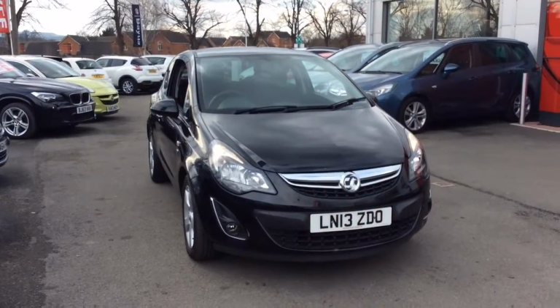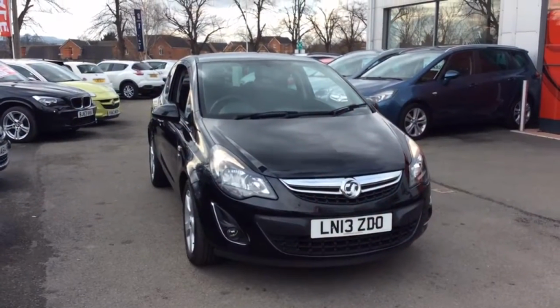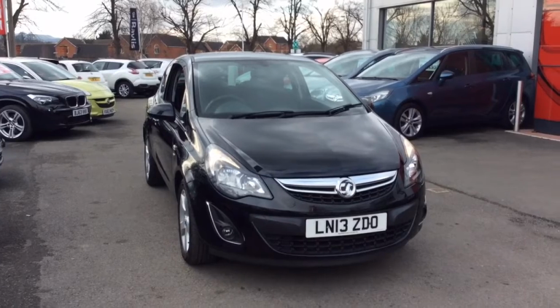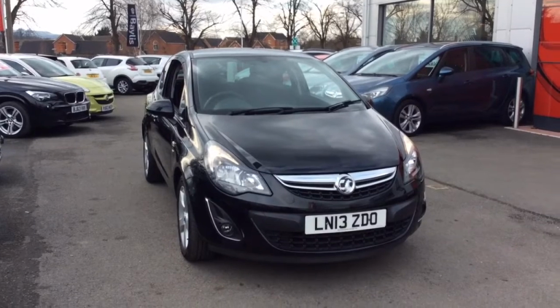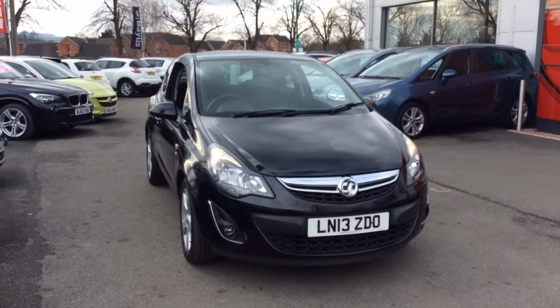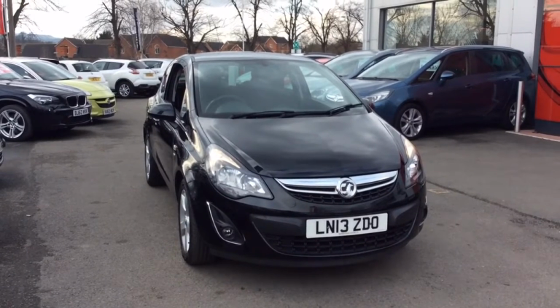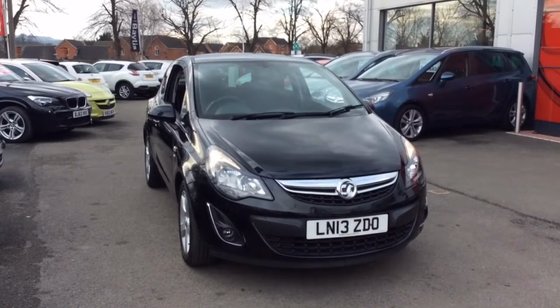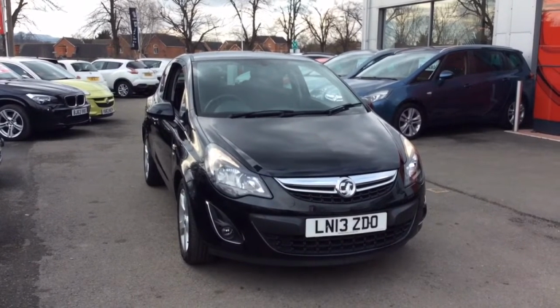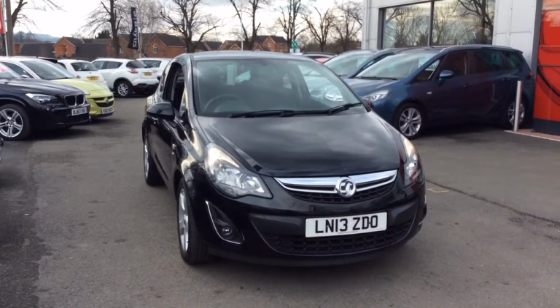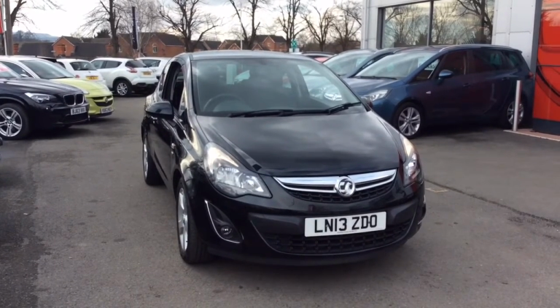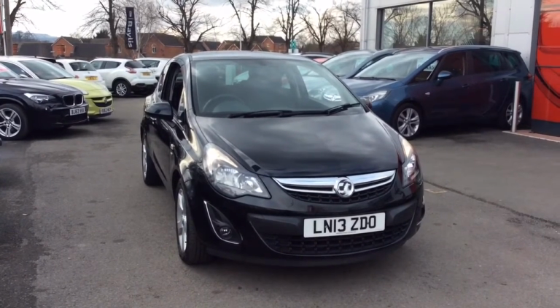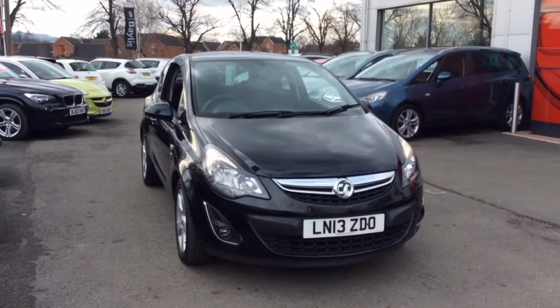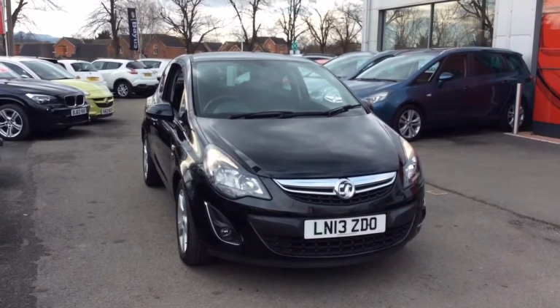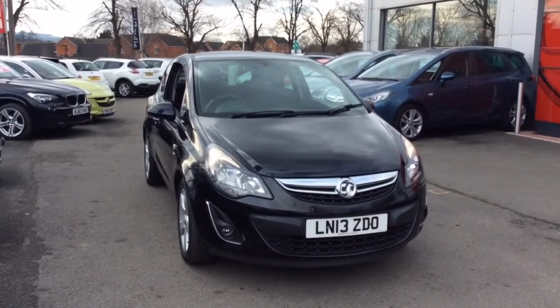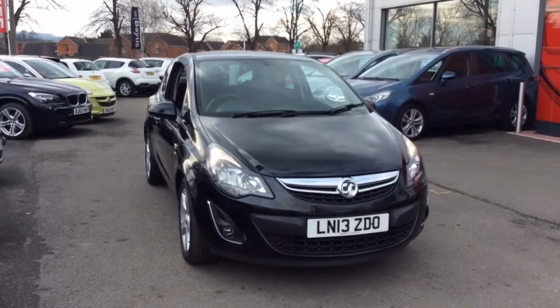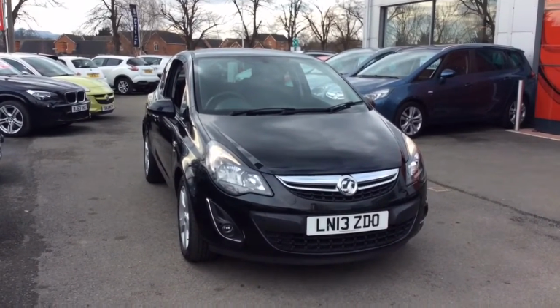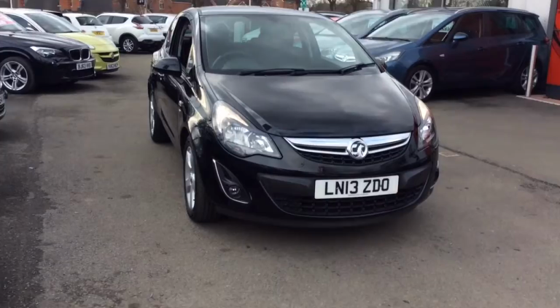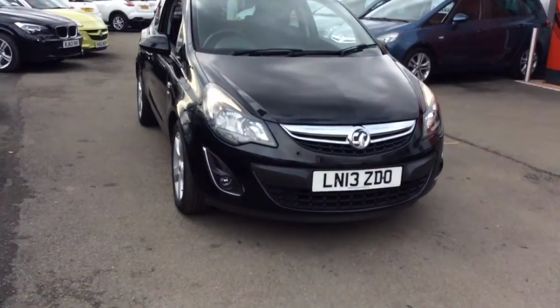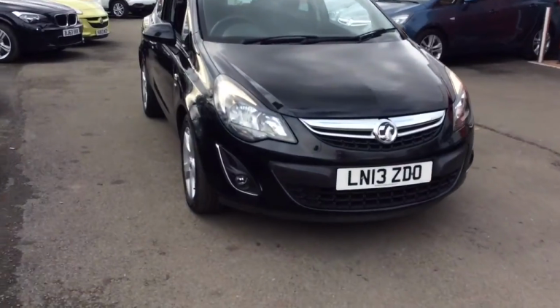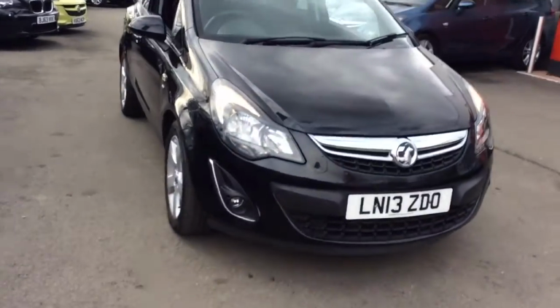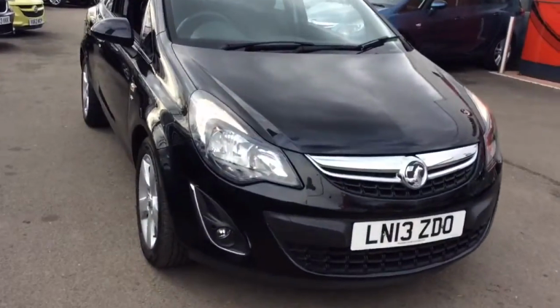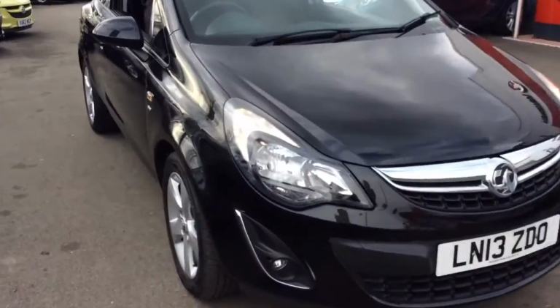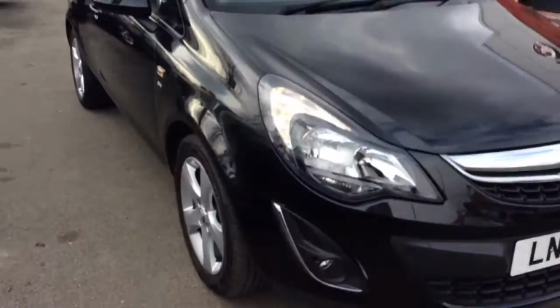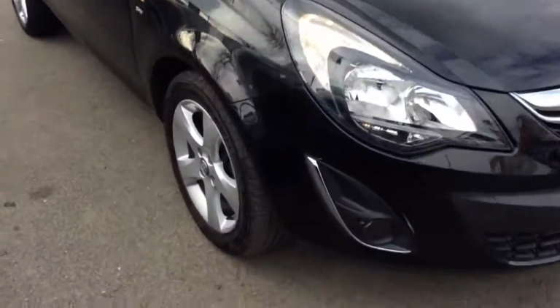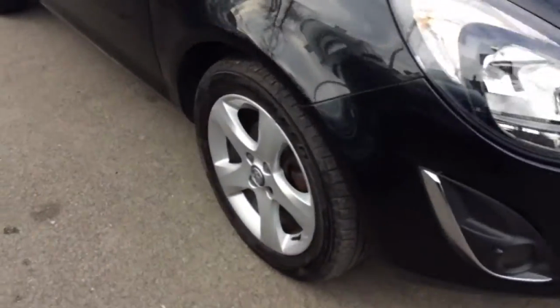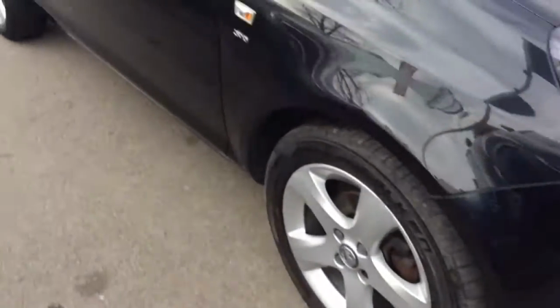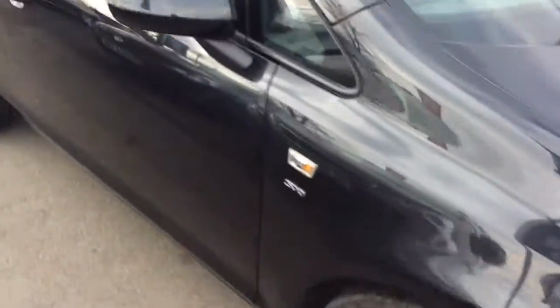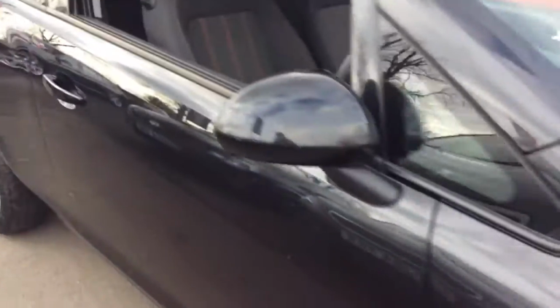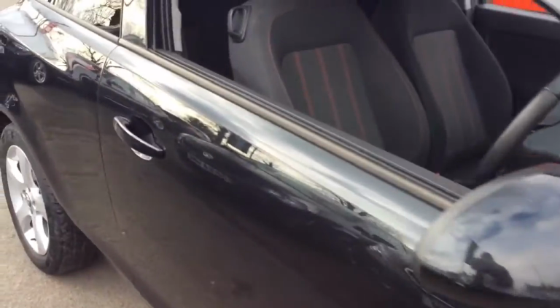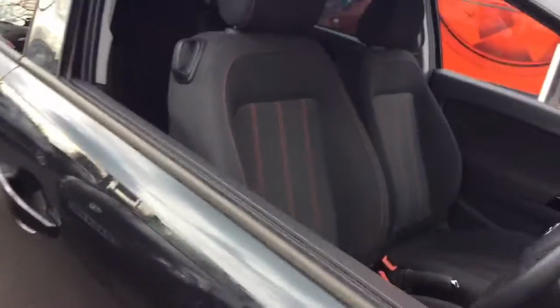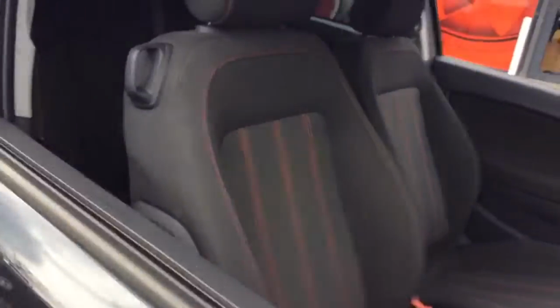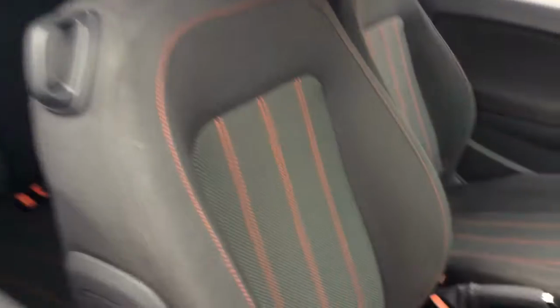Welcome to Bayless Vauxhall. Today we are viewing a 13-plate 1.2-litre Vauxhall Corsa SXI. This vehicle is finished in black and comes with daytime running lights as well as alloy wheels.